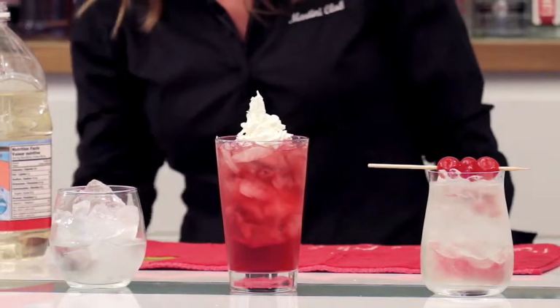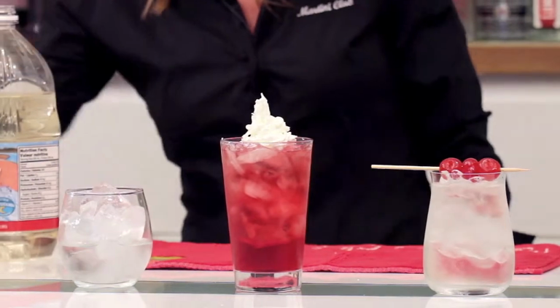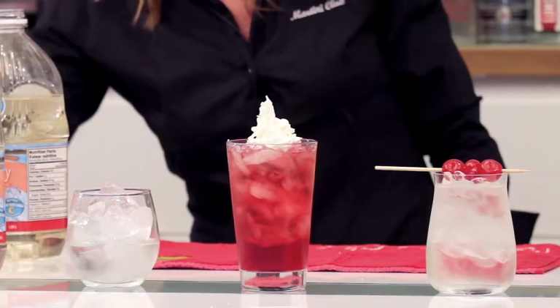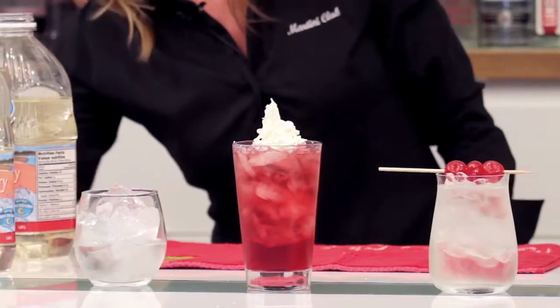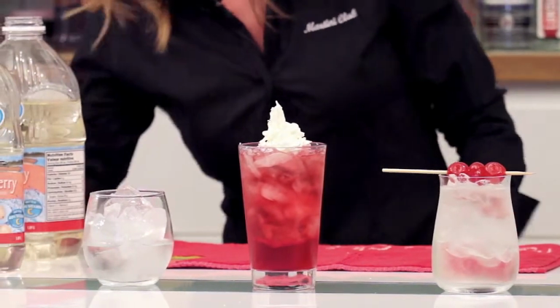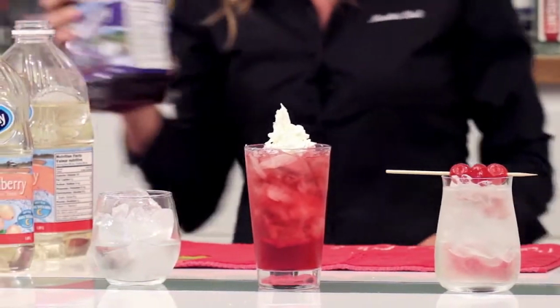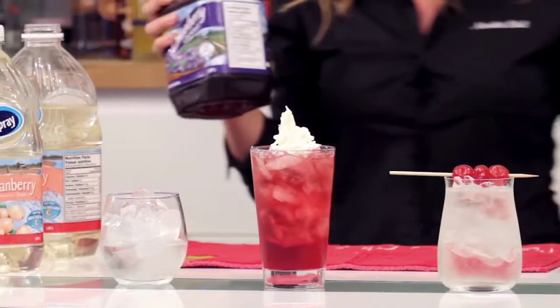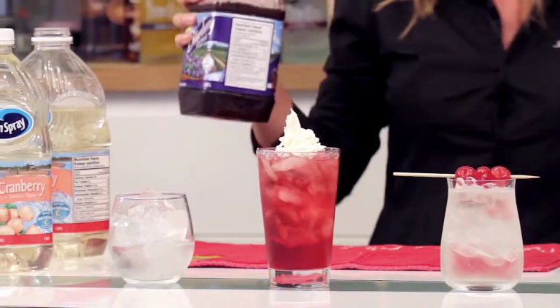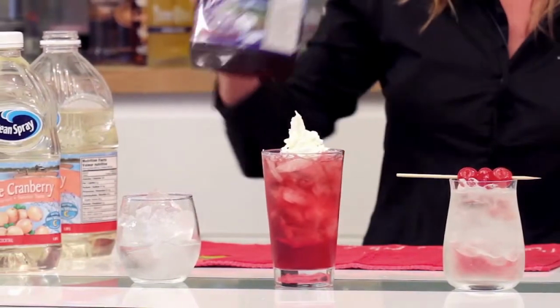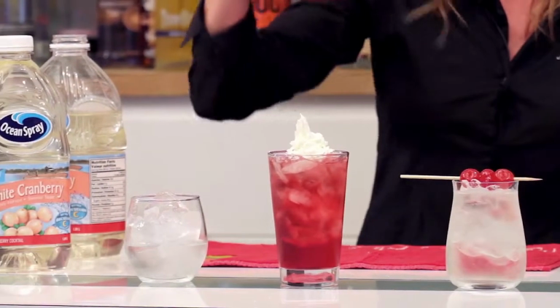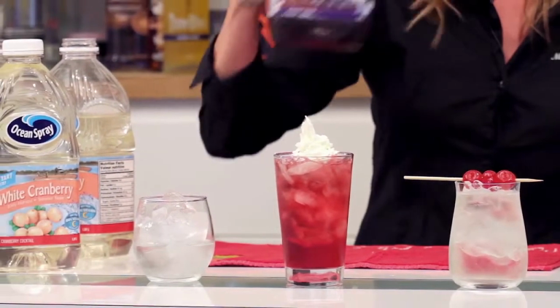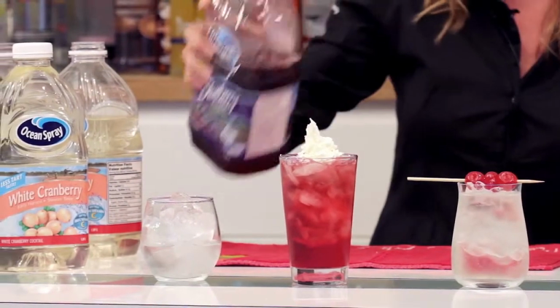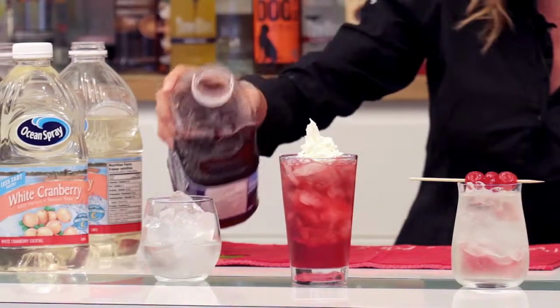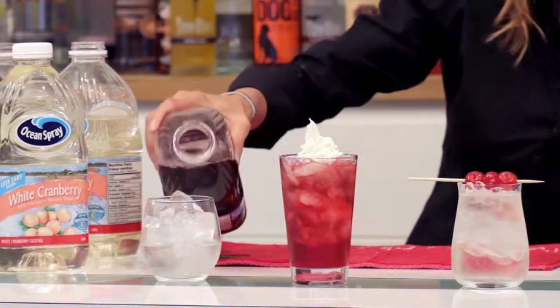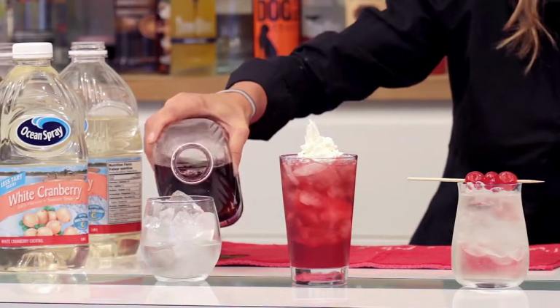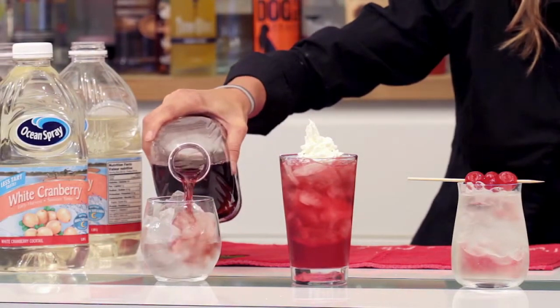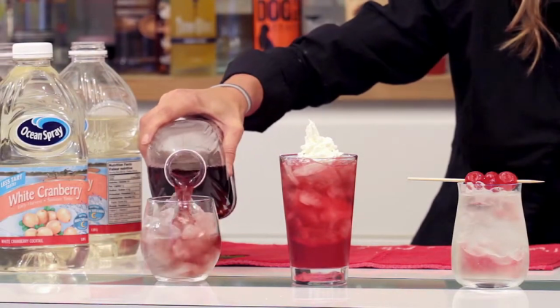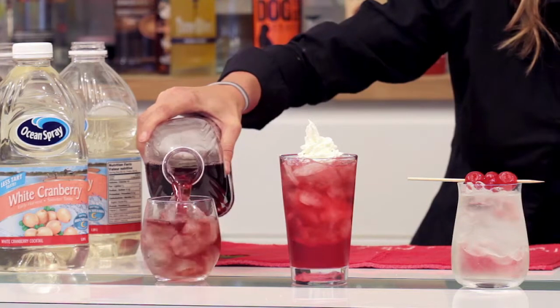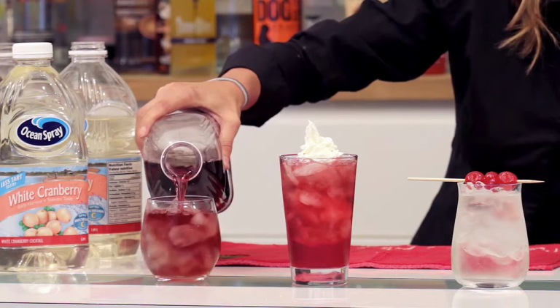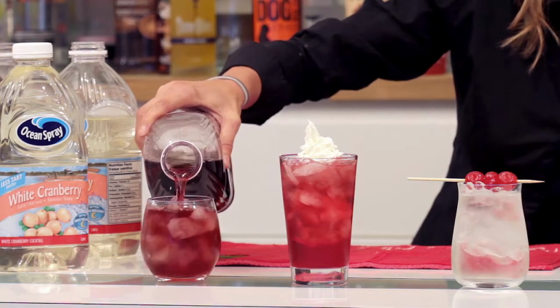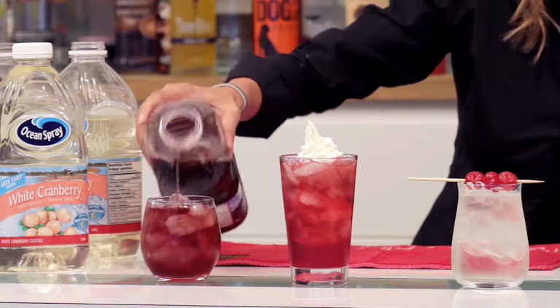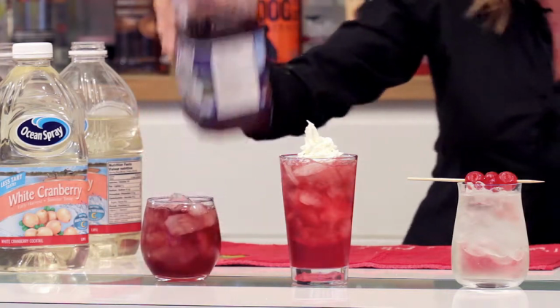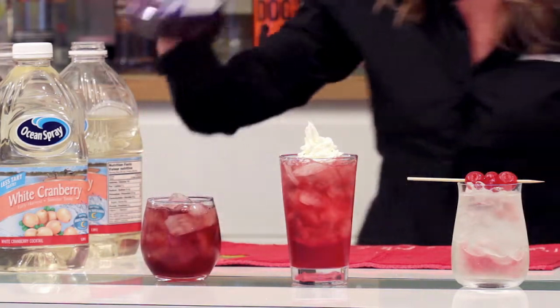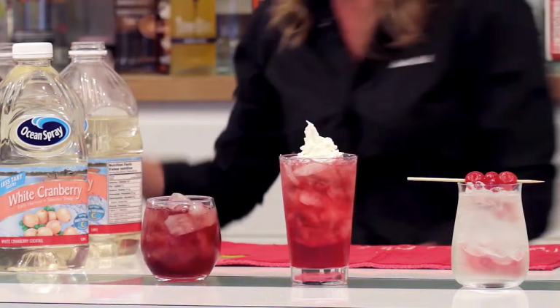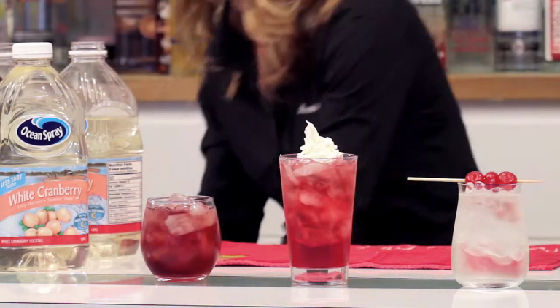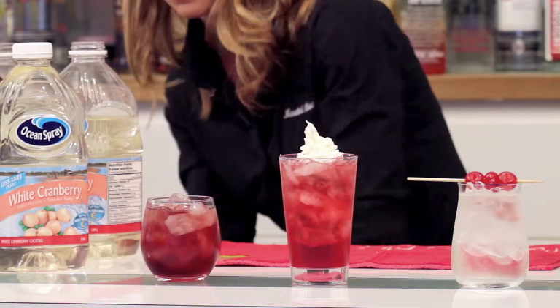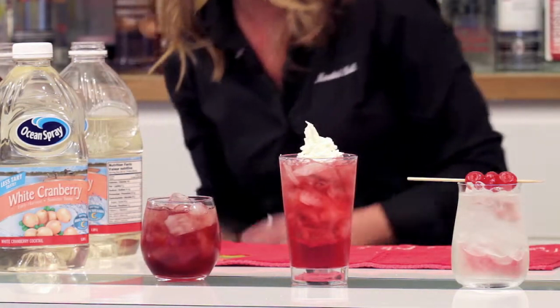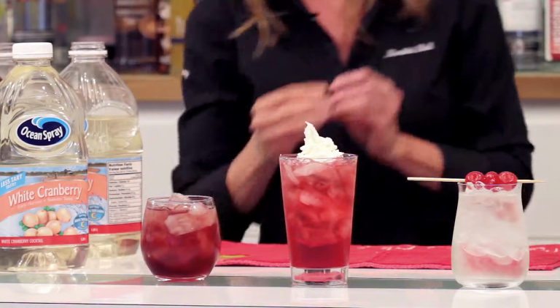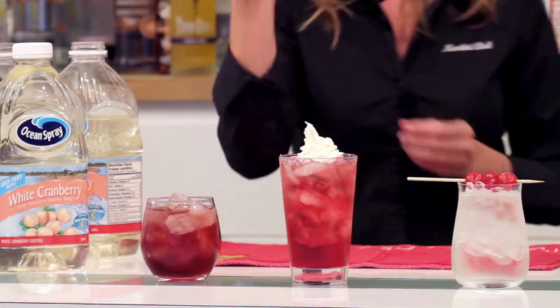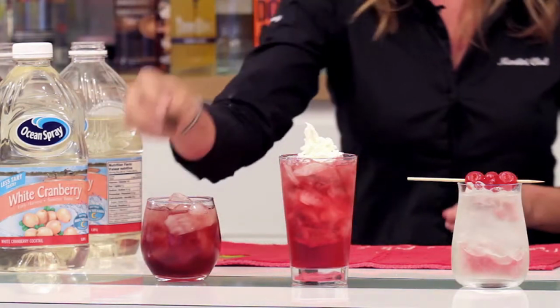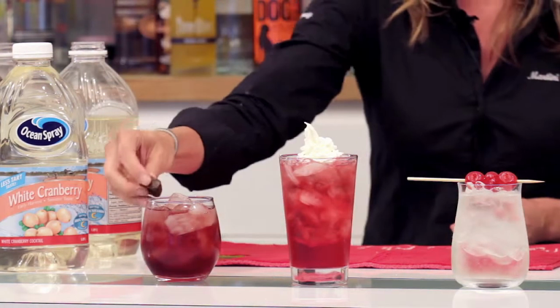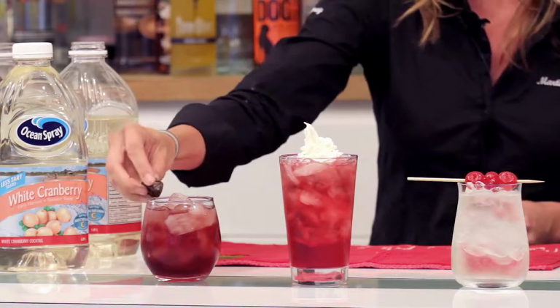Then we've got some Kissed Caramel Vodka with Ocean Spray Blueberry — mmm, that sounds like dessert! And I'm going to garnish that with a caramel candy.